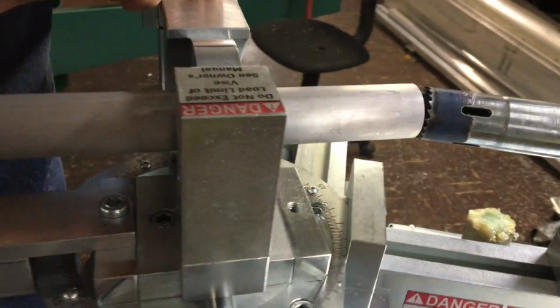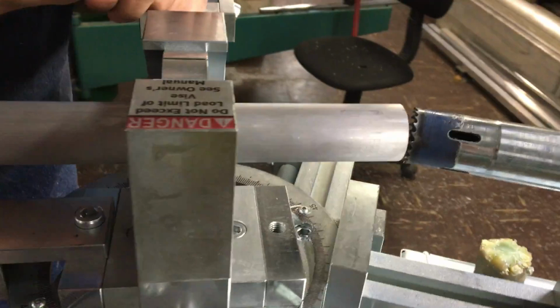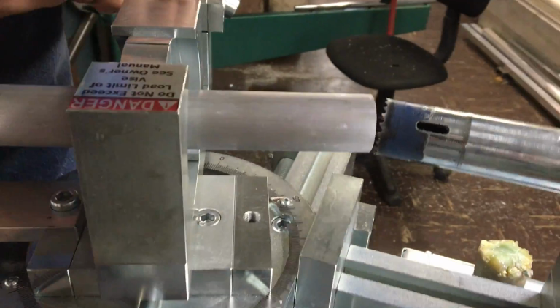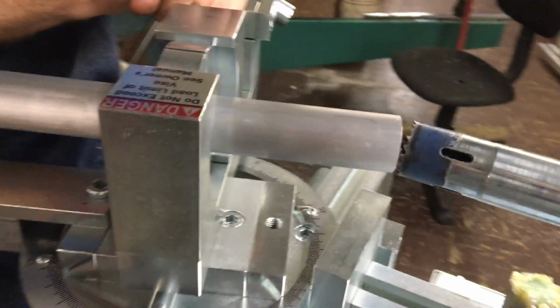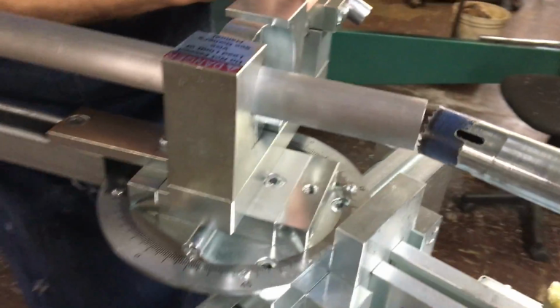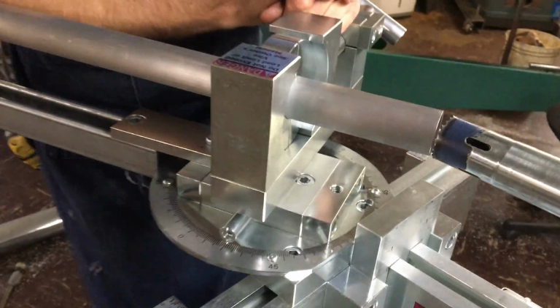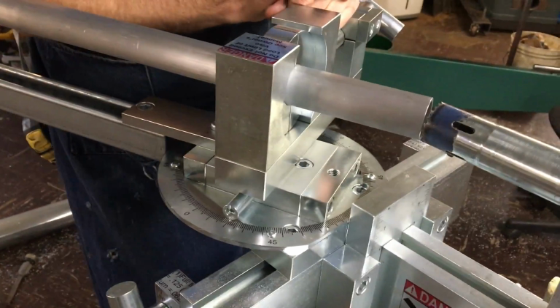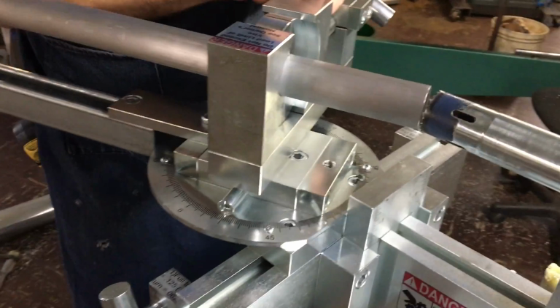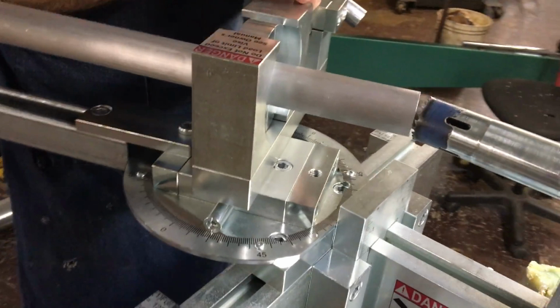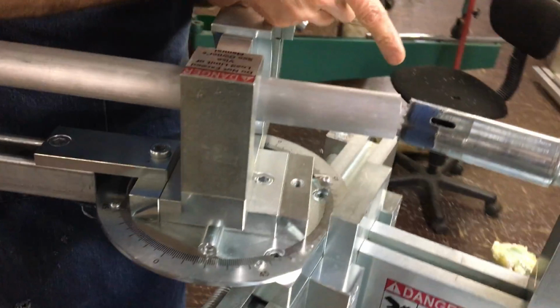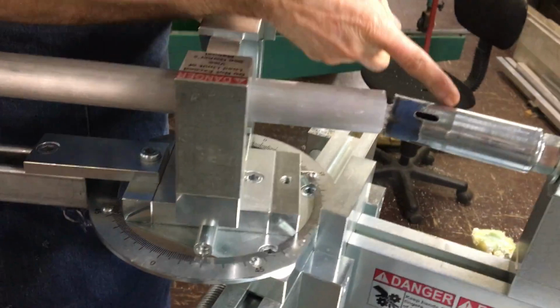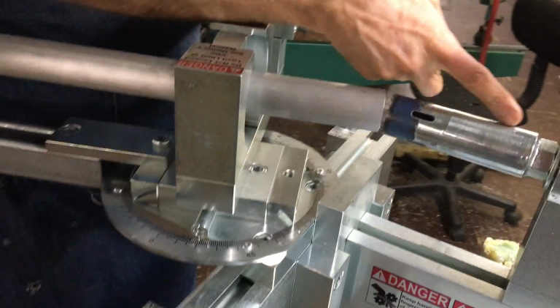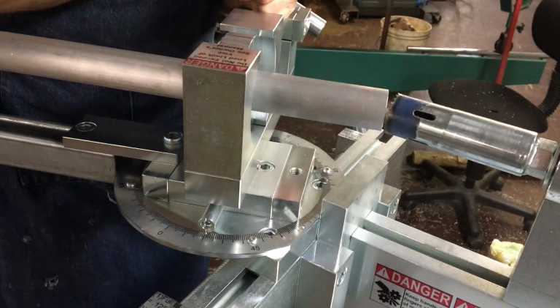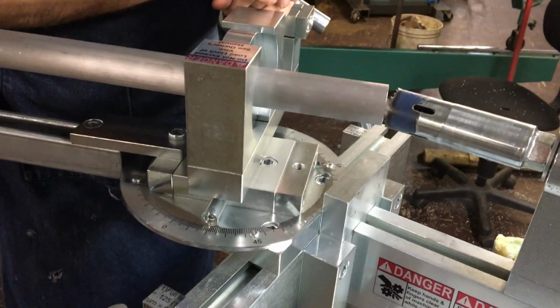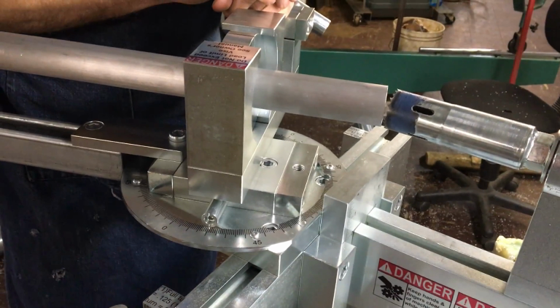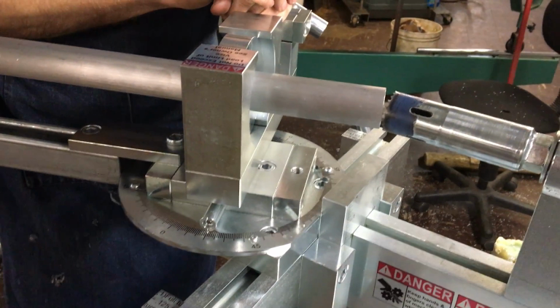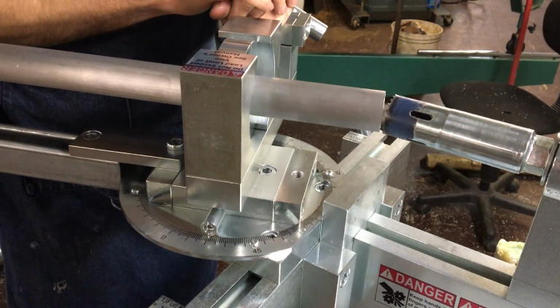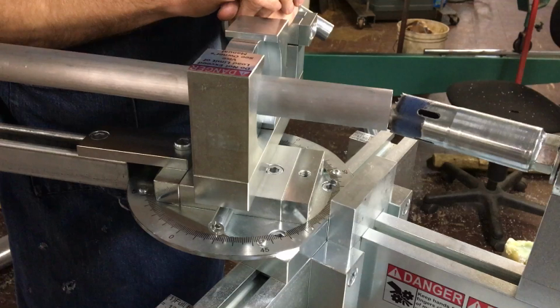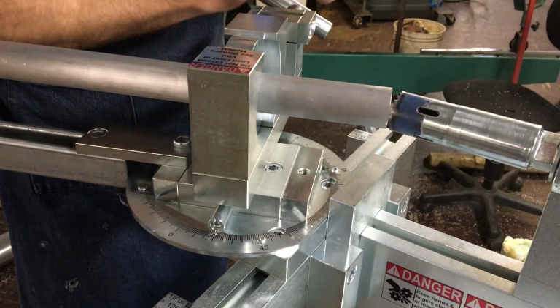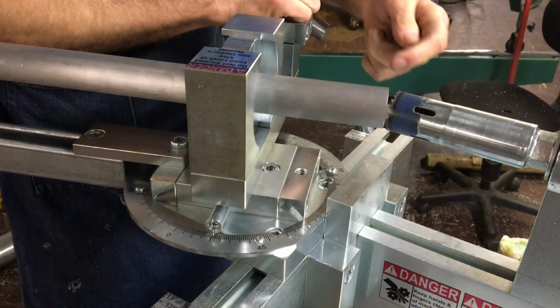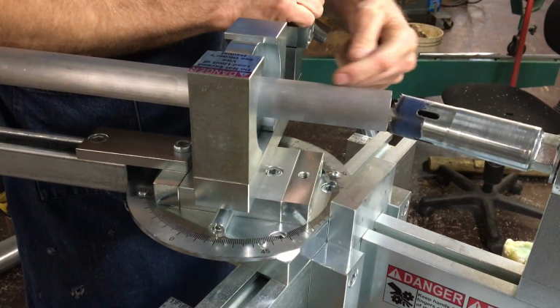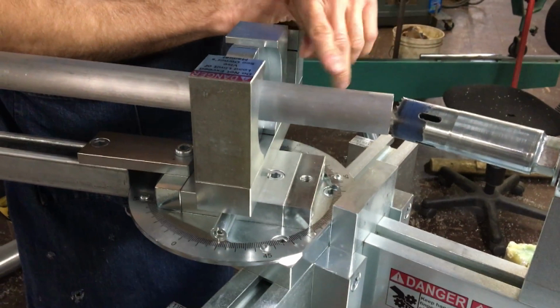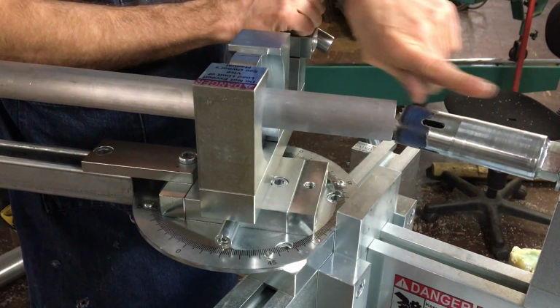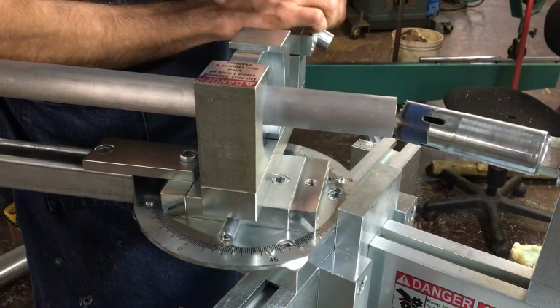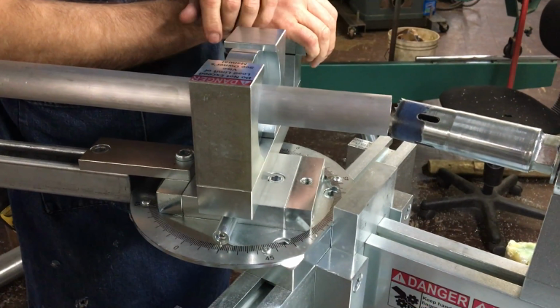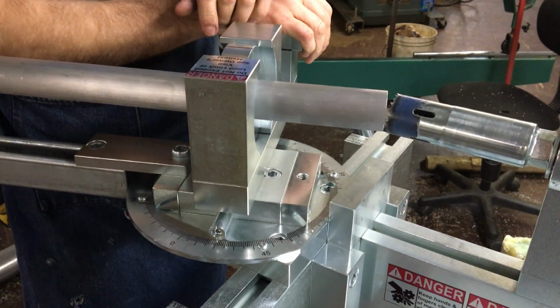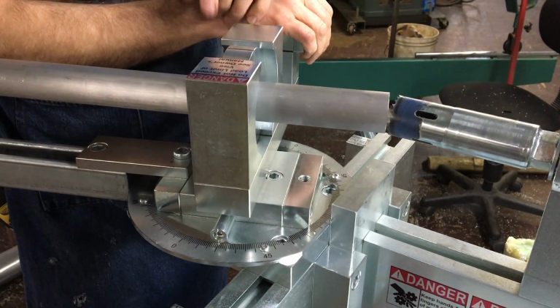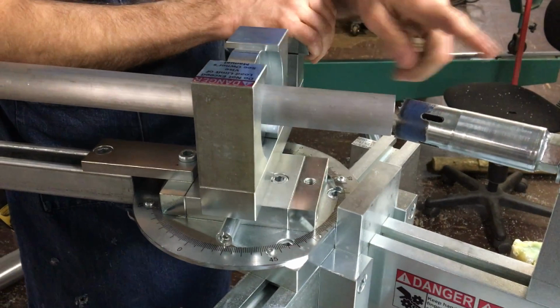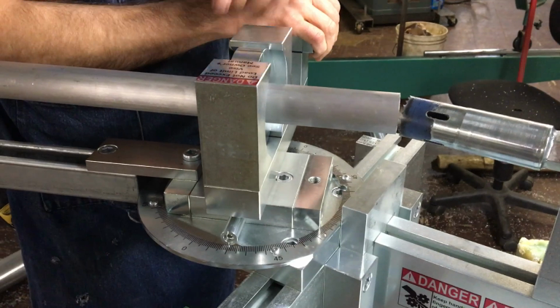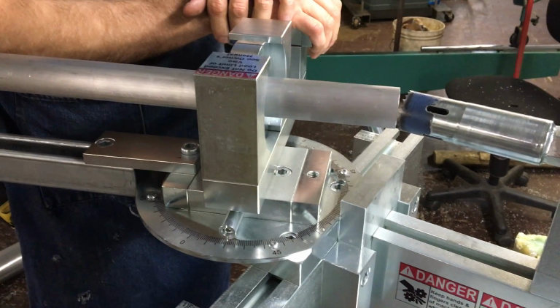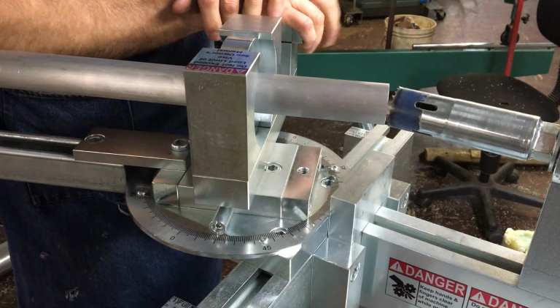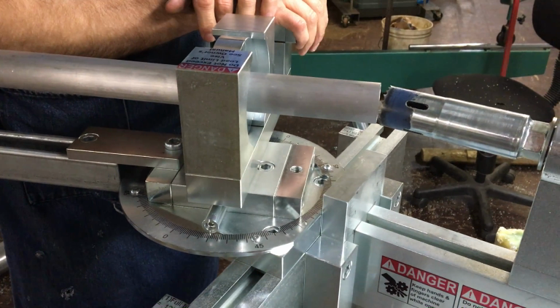Prior to this video, what we did not show you is you would want to put a little bit of lubricant on the inside of the hole saw, because we are taking all this material up and it is going inside the hole saw. We're also going to lubricate the outside and the teeth.